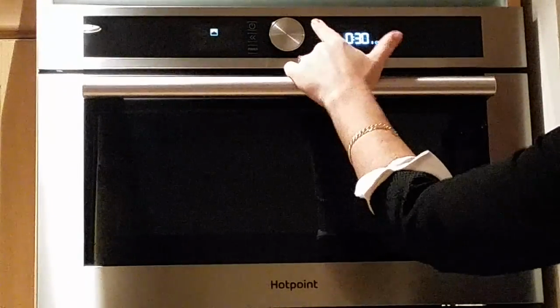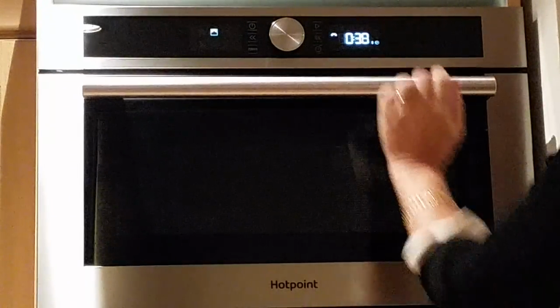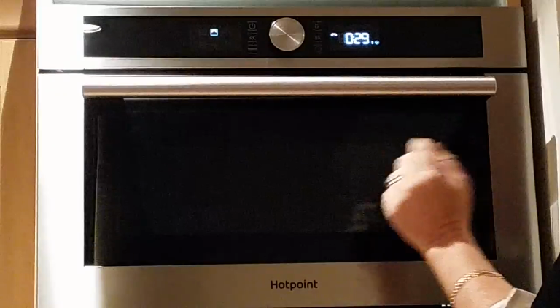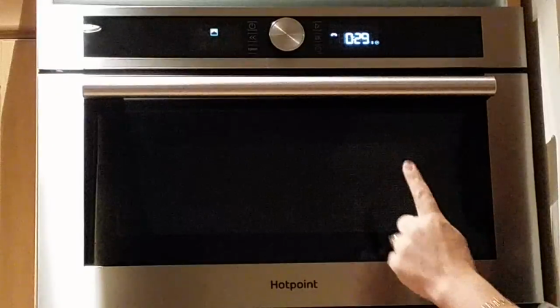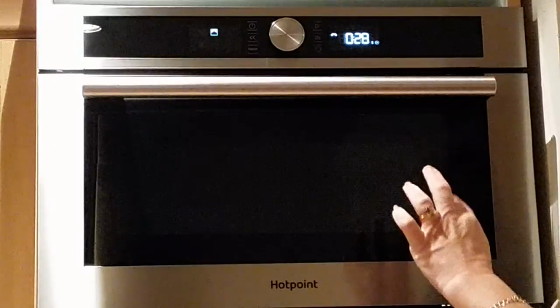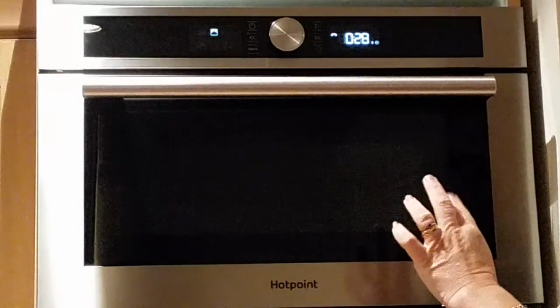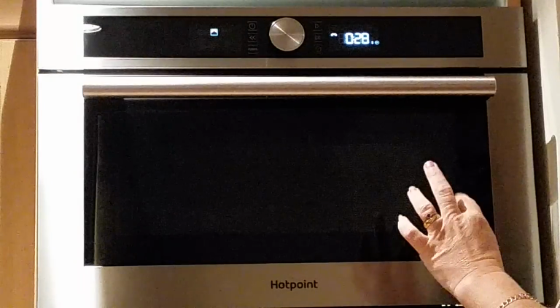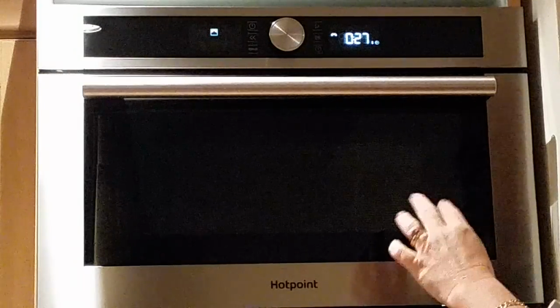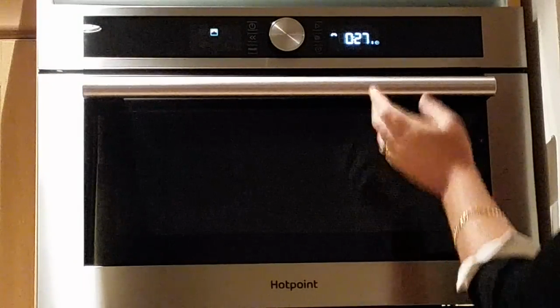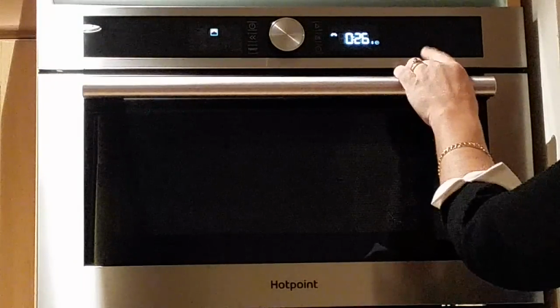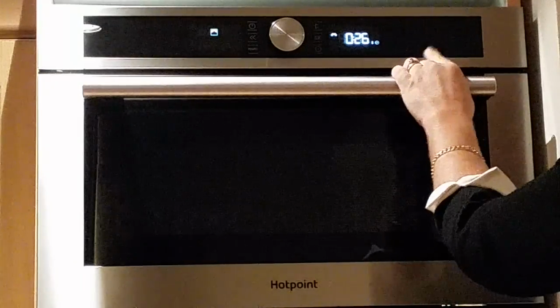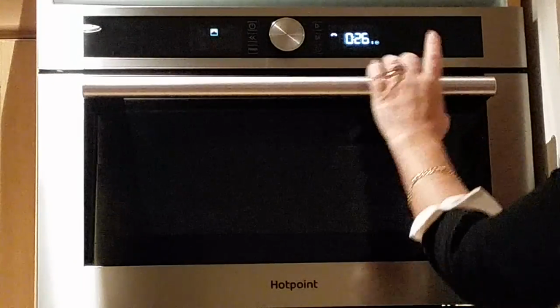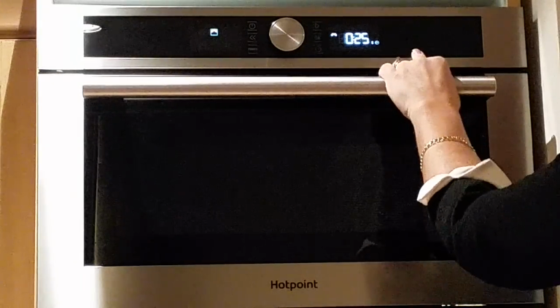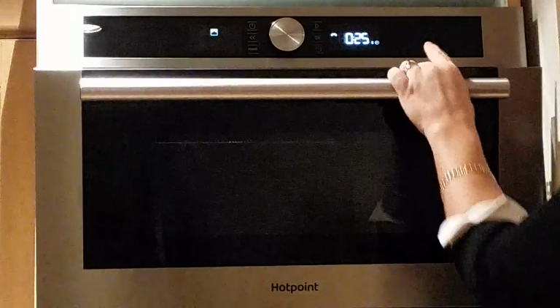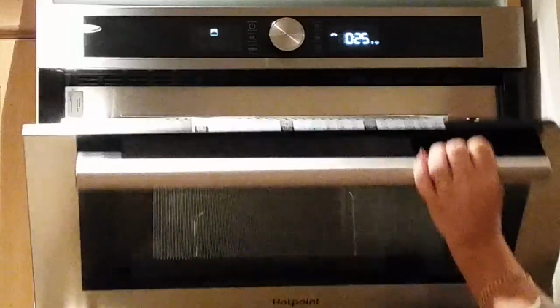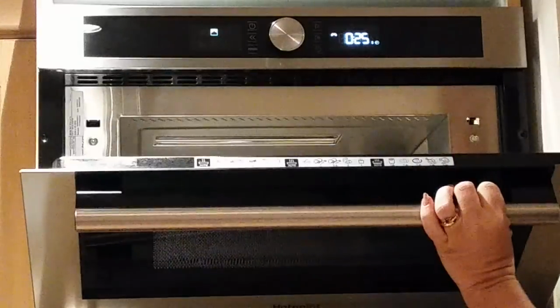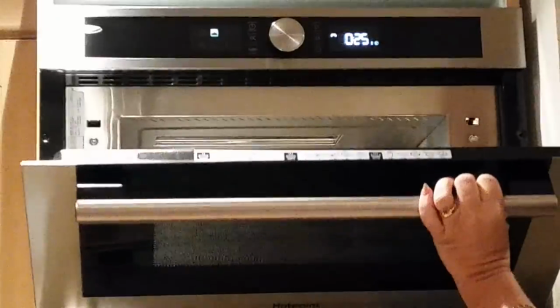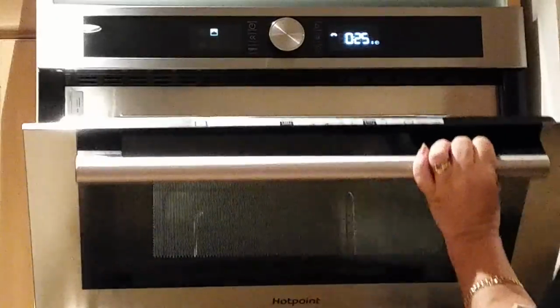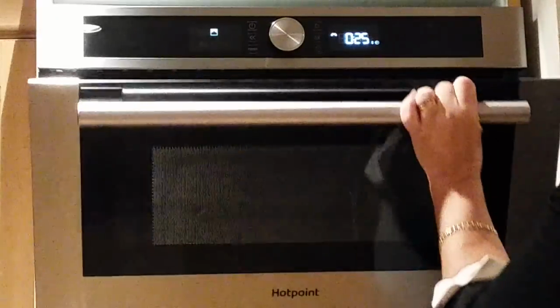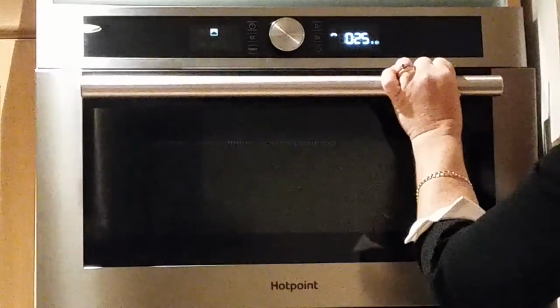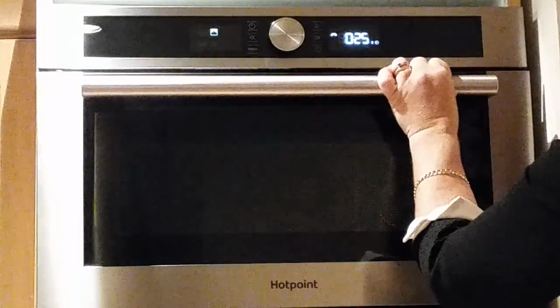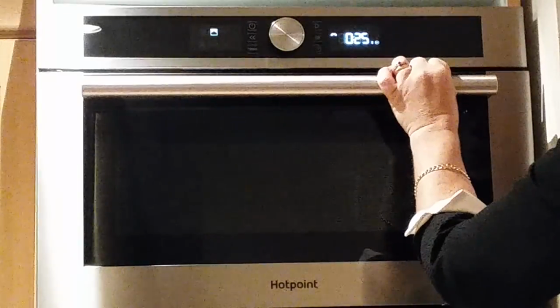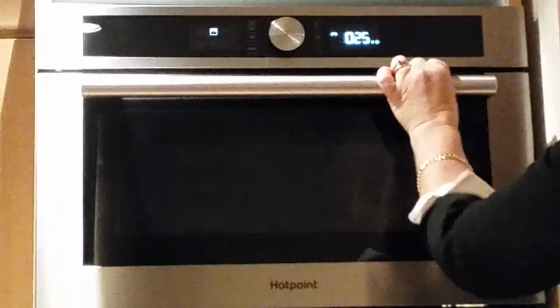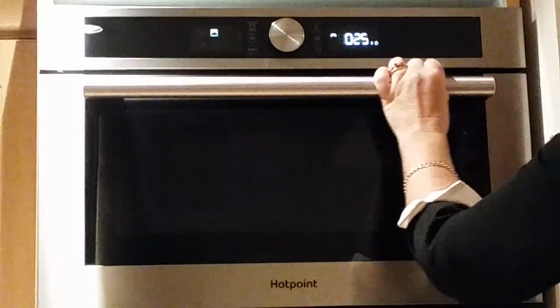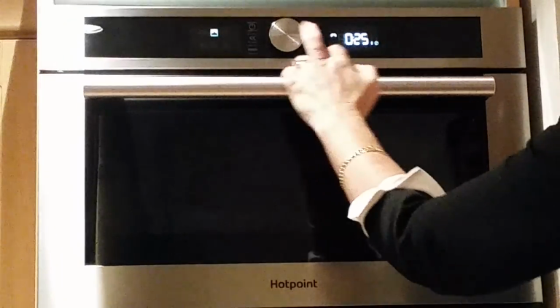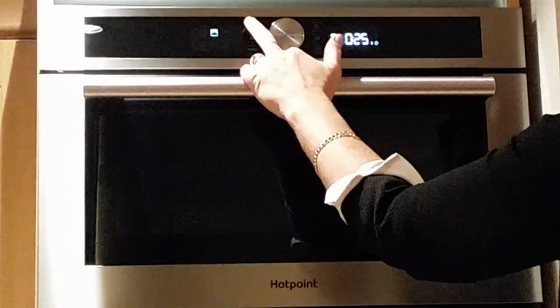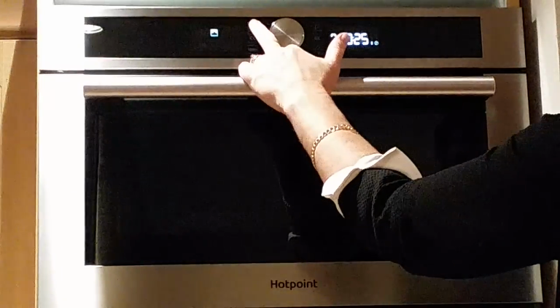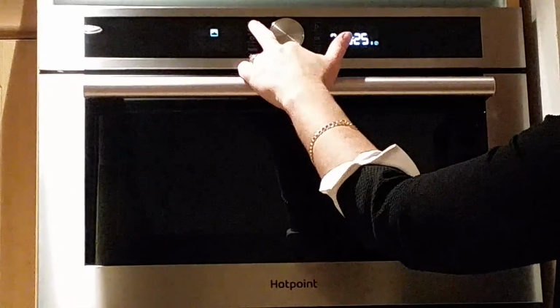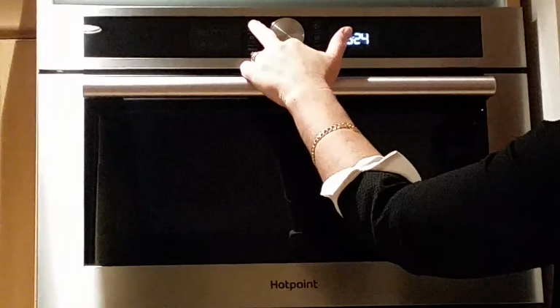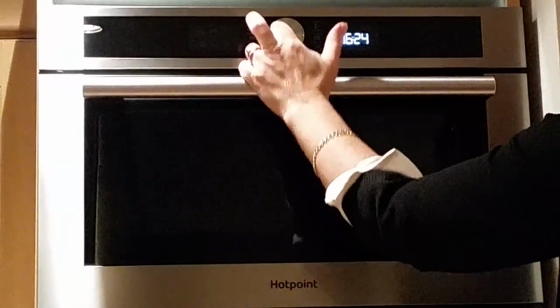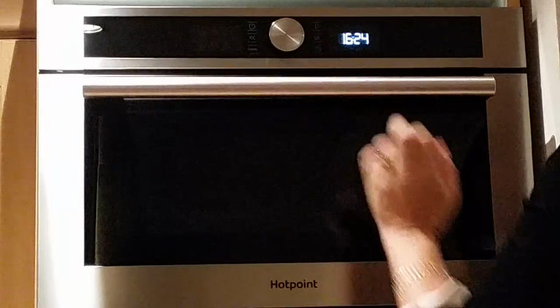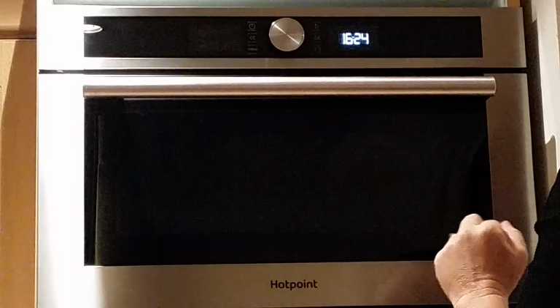Pressing the button and it goes up in 30 second increments. And to stop it, you just open the door like so.